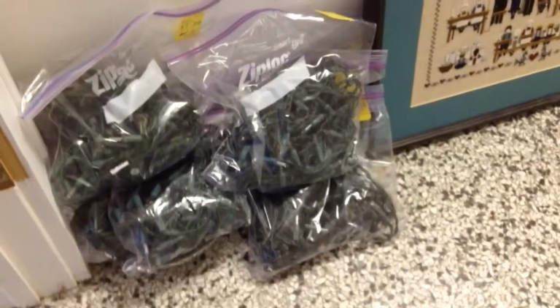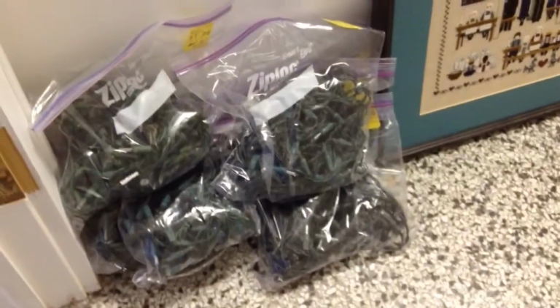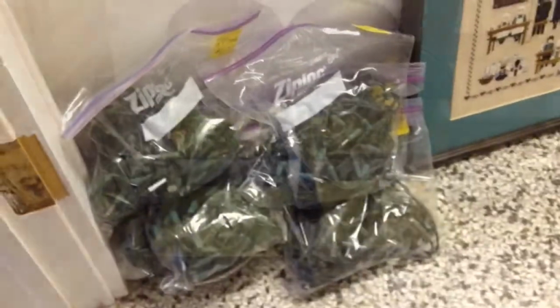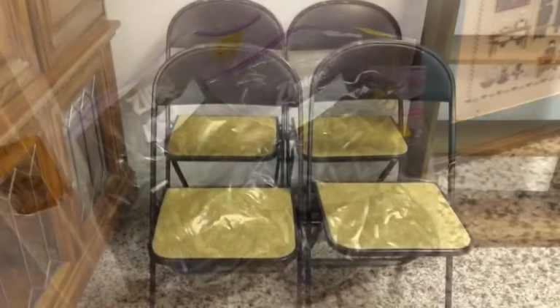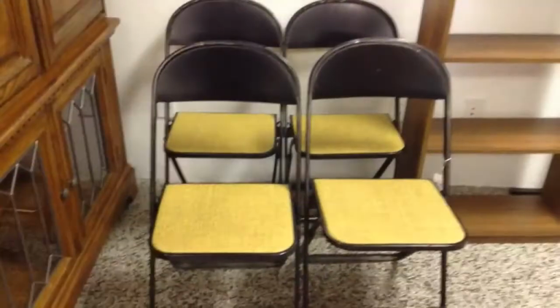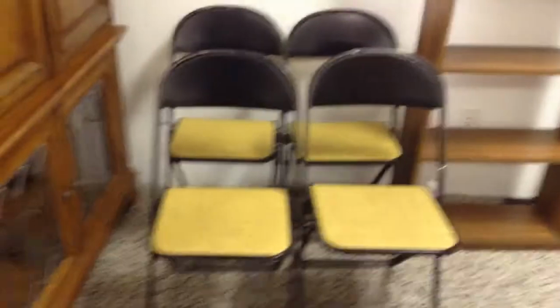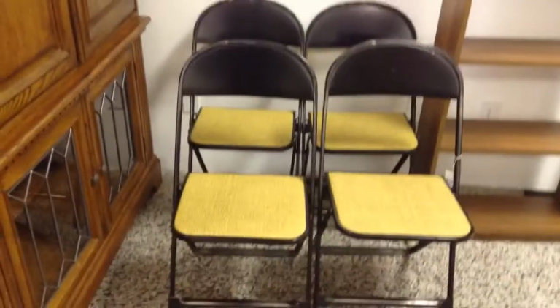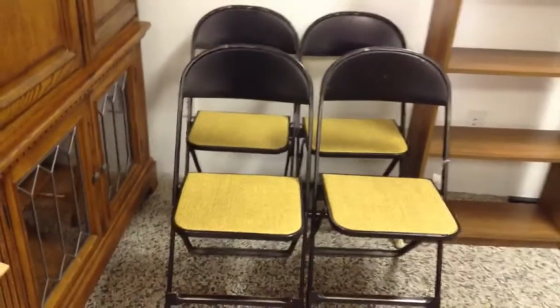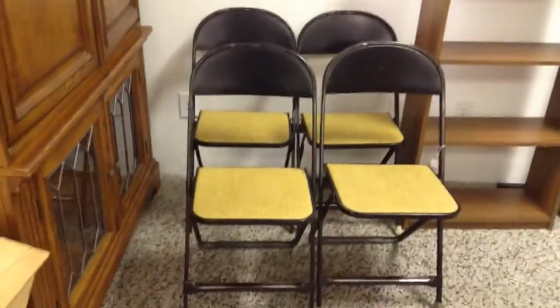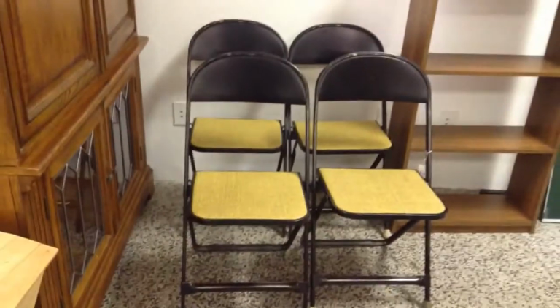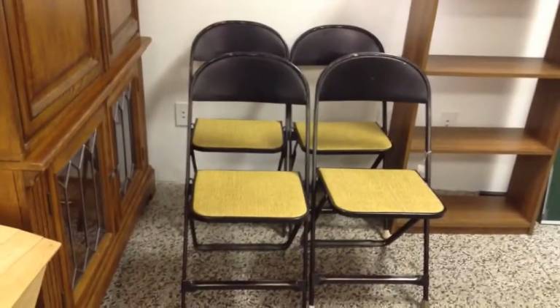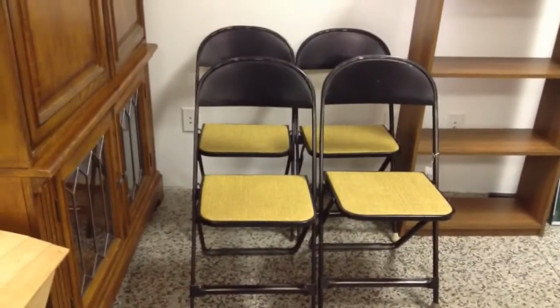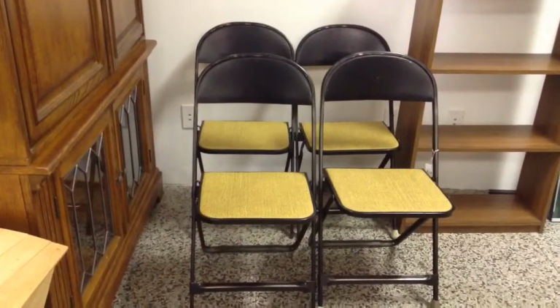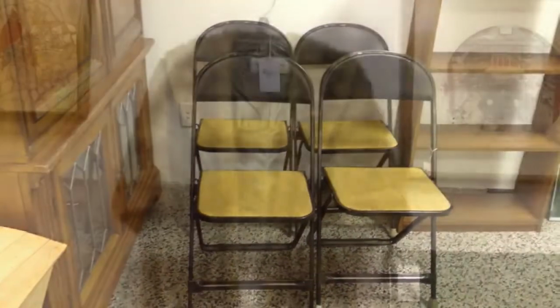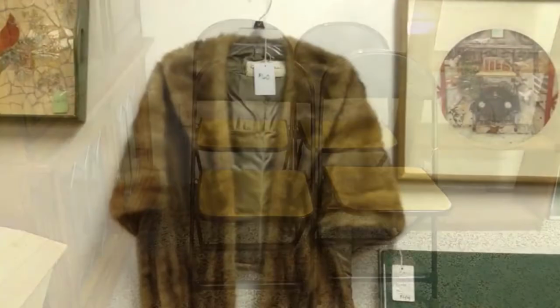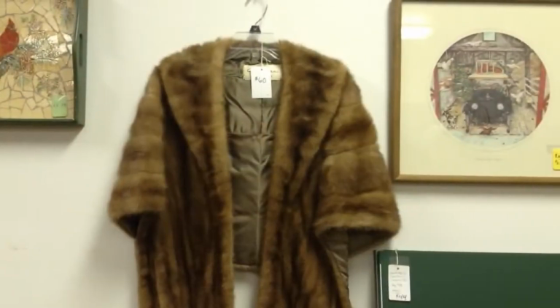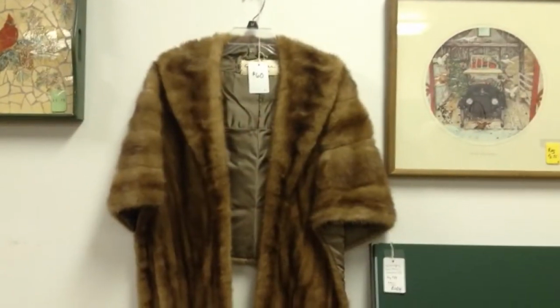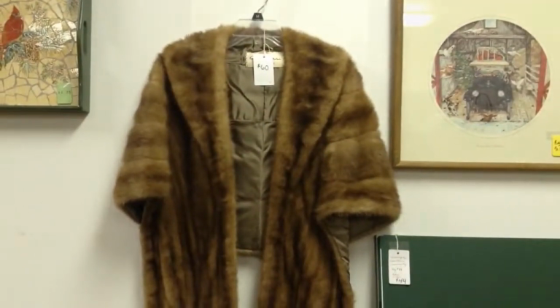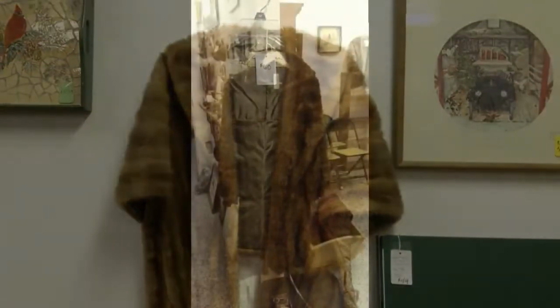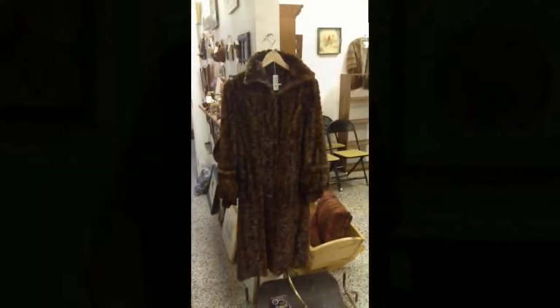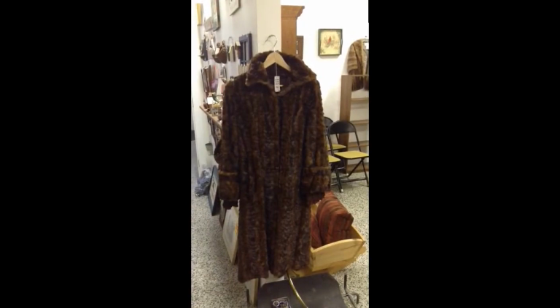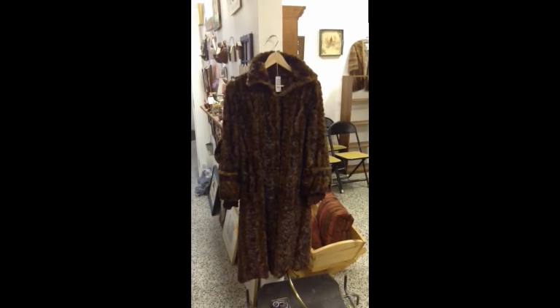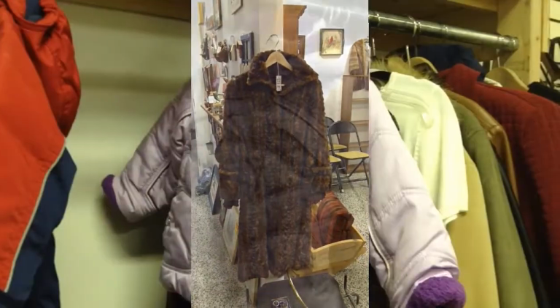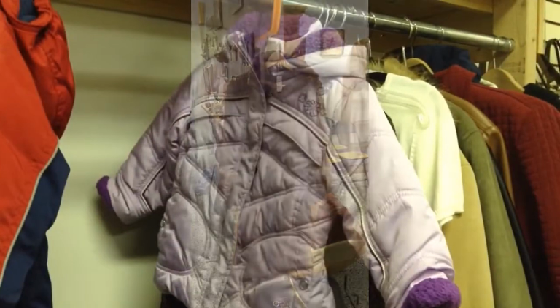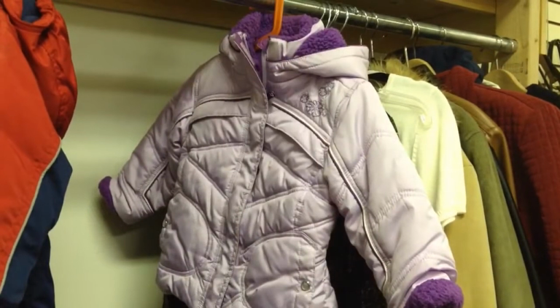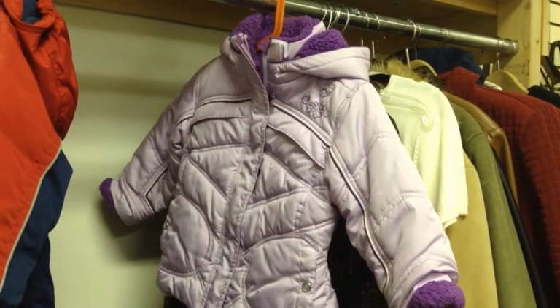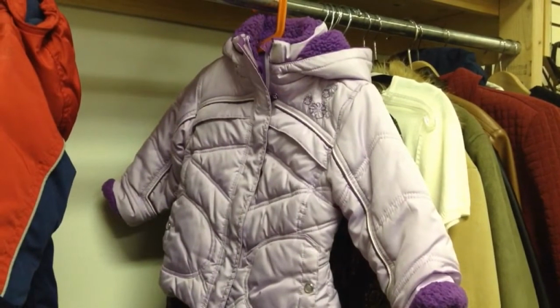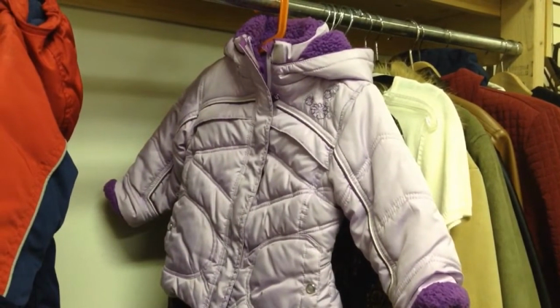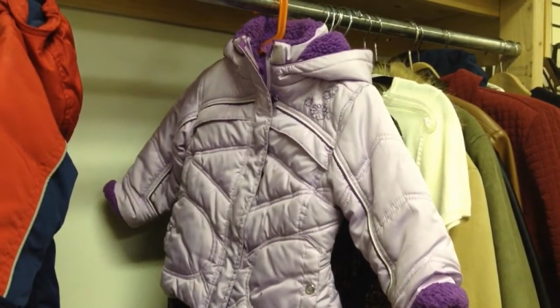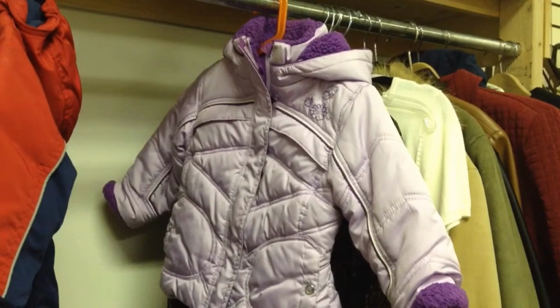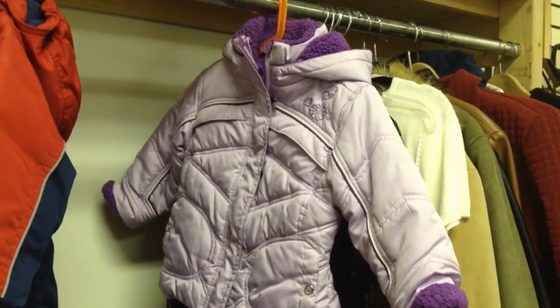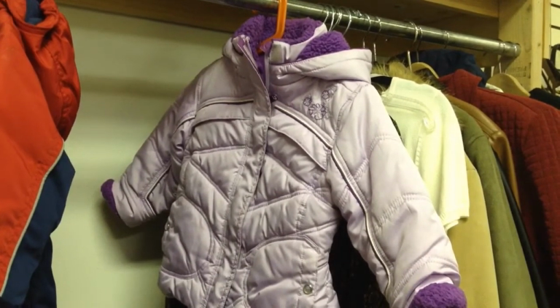There will be more coming out. Here's a set of 4 vintage folding chairs — nice and solid. A beautiful mink stole and a vintage fur coat. Here's a darling size 3 girls jacket in very good condition.